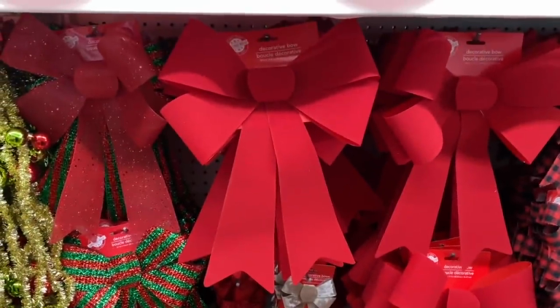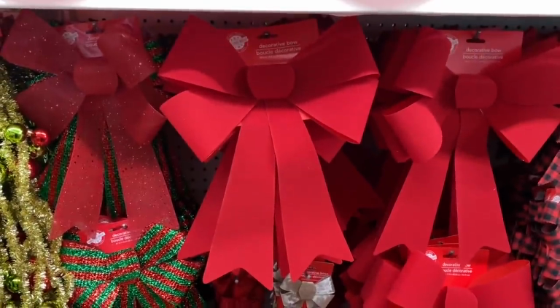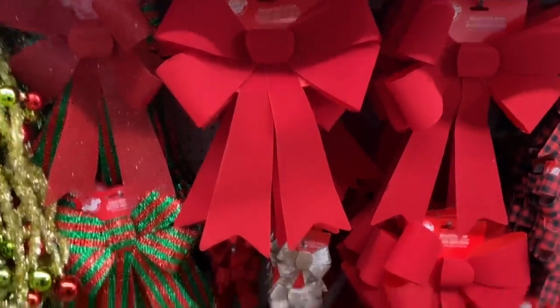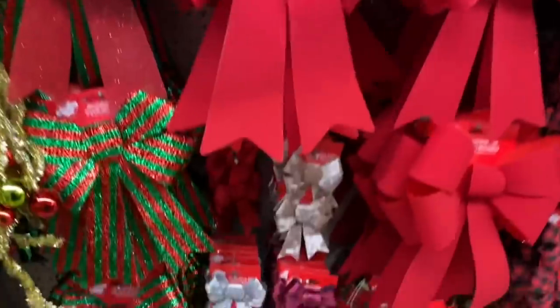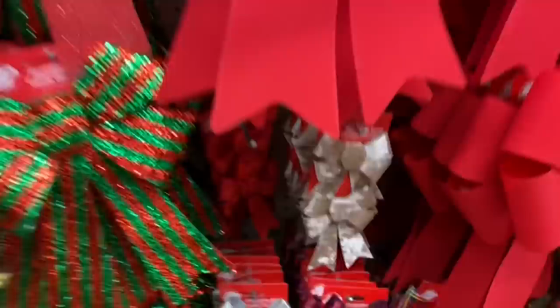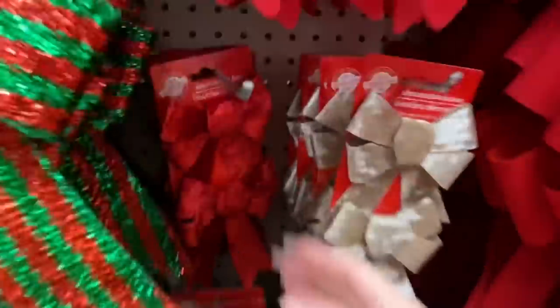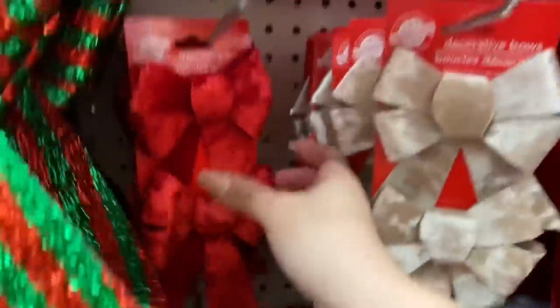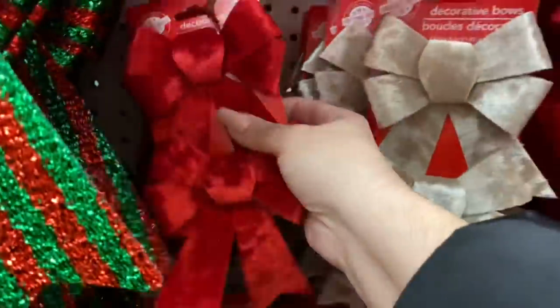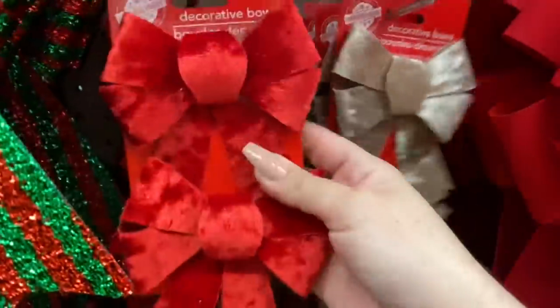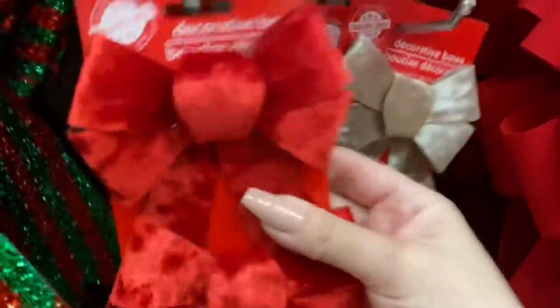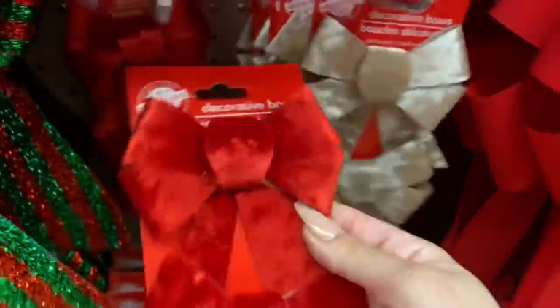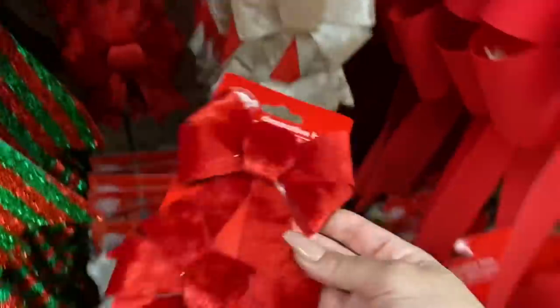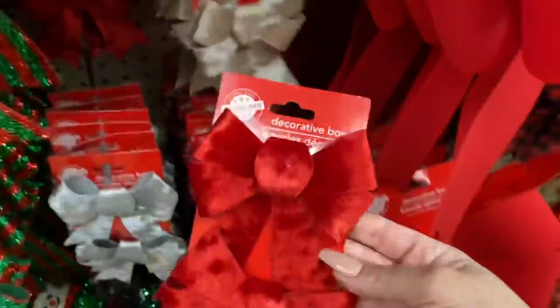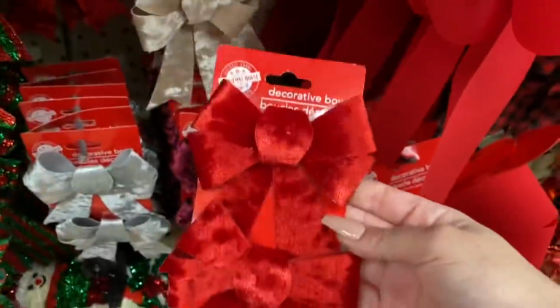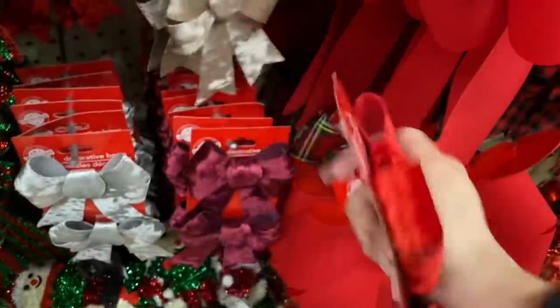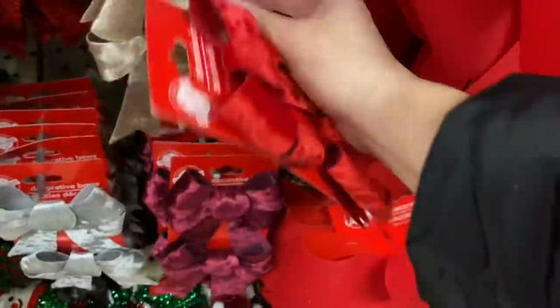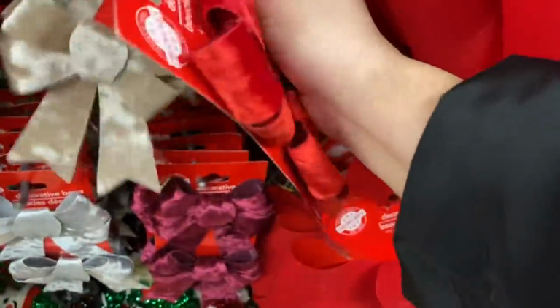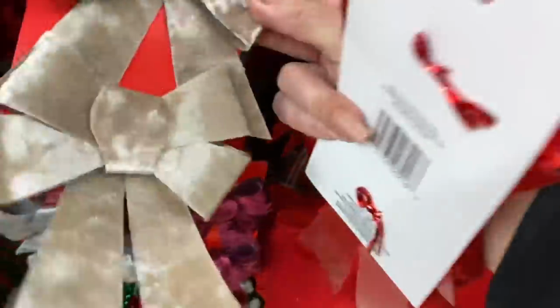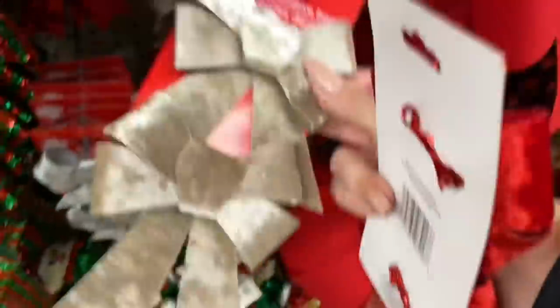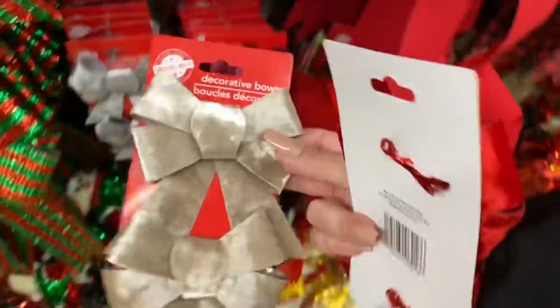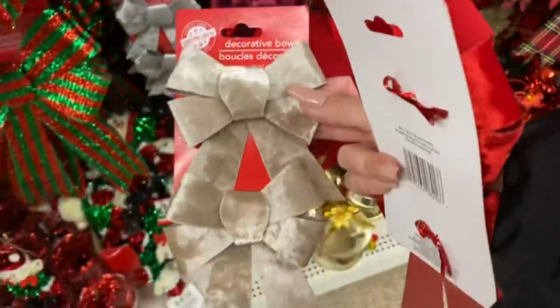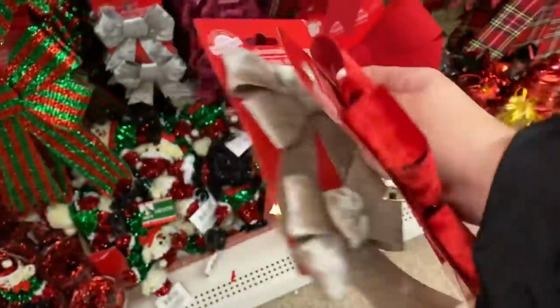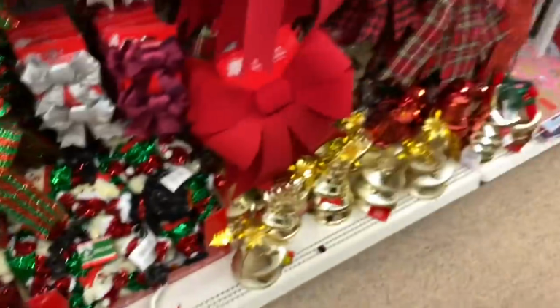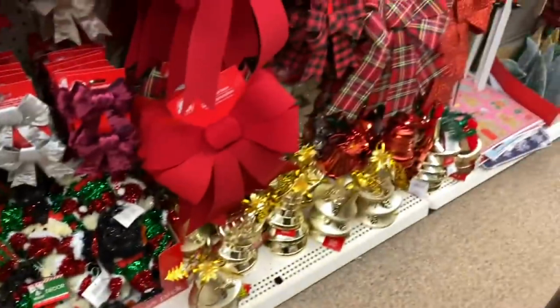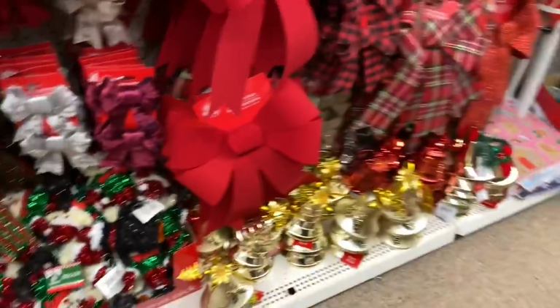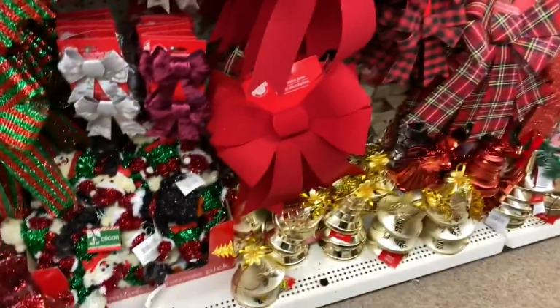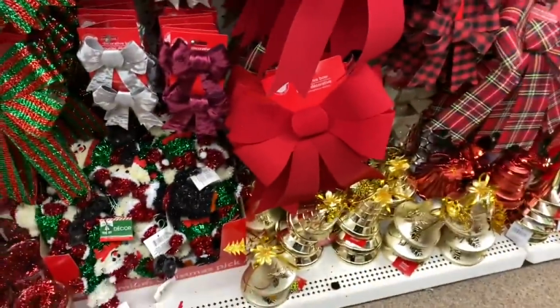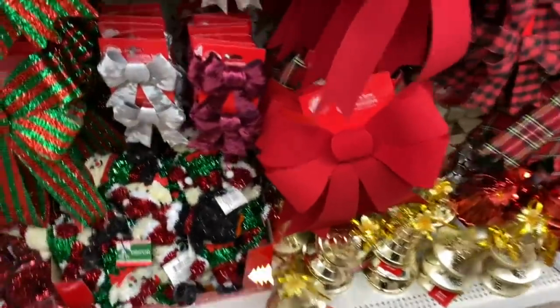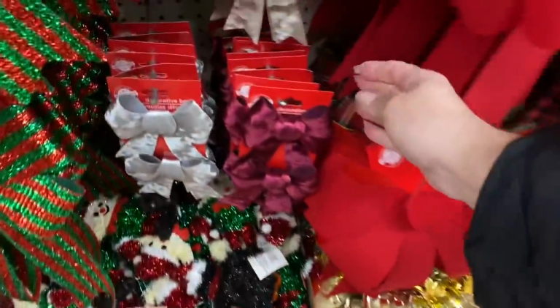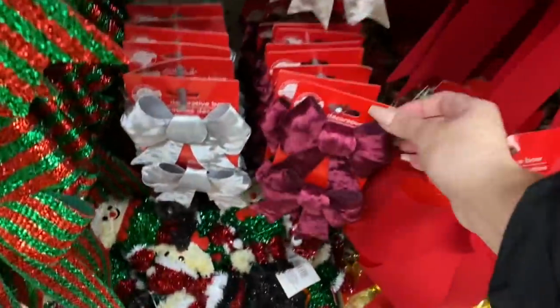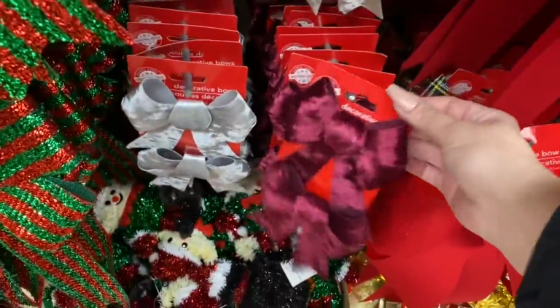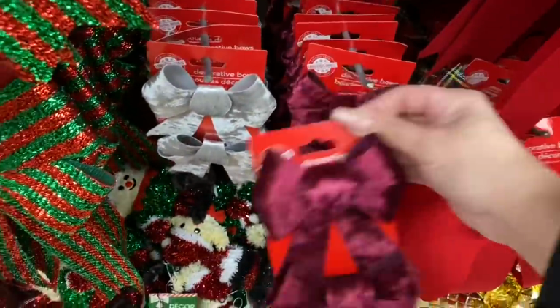These bows, oh my gosh, they're velvet! So there's red, there's silver, there's this creamy beige. I'm going to have to buy them all — they're so beautiful.